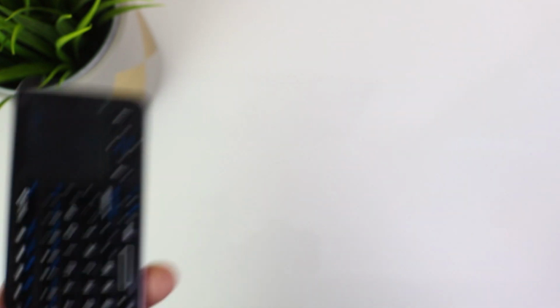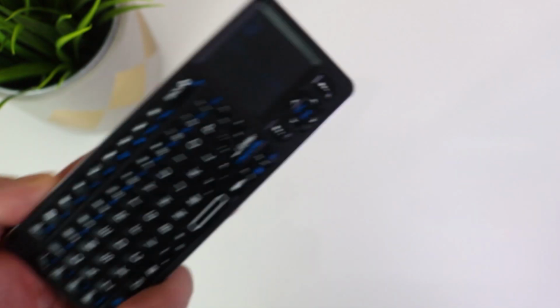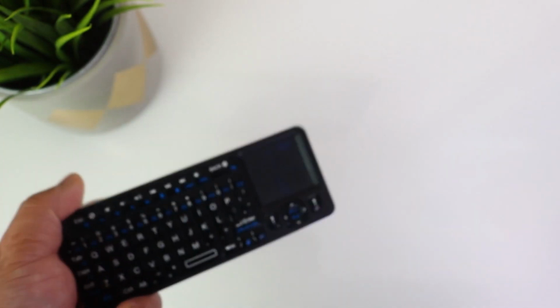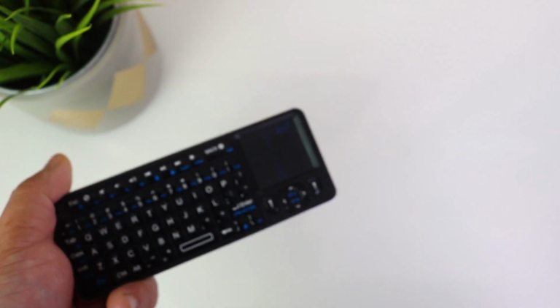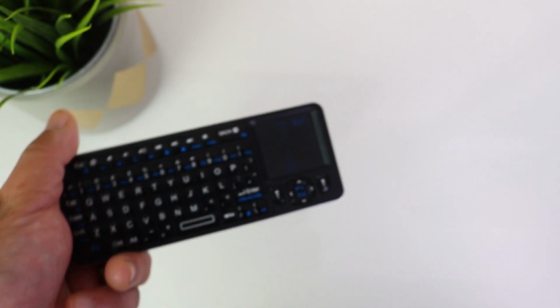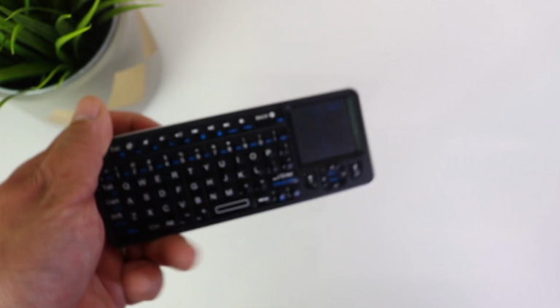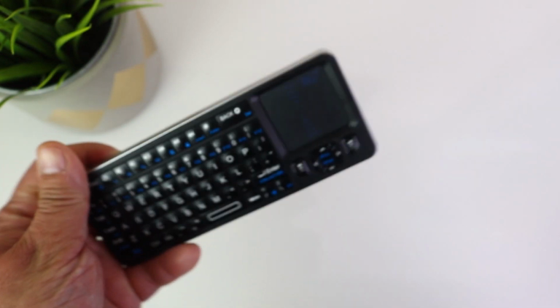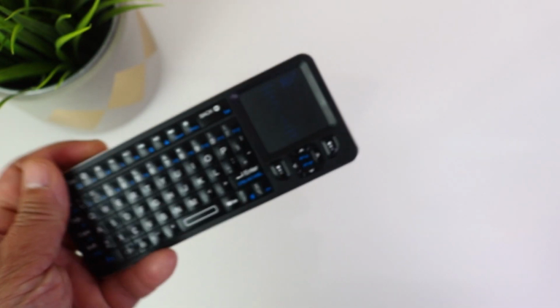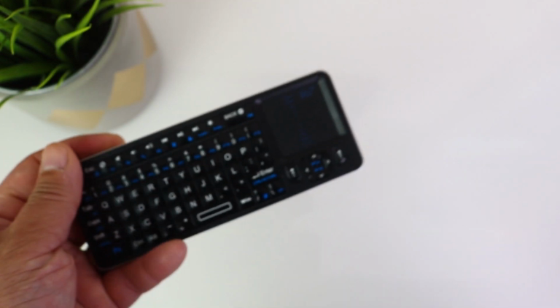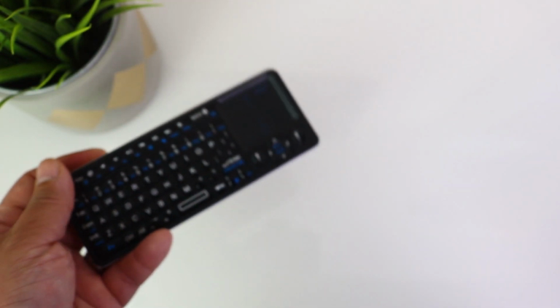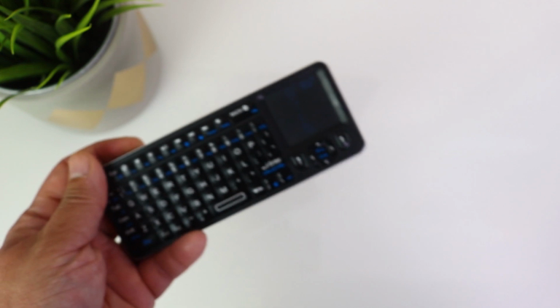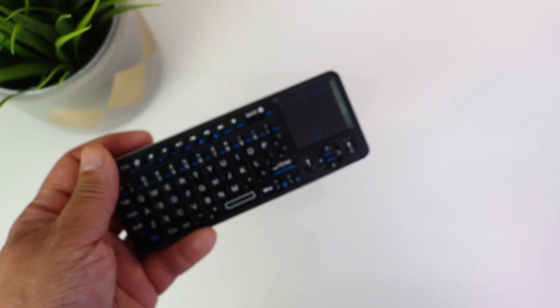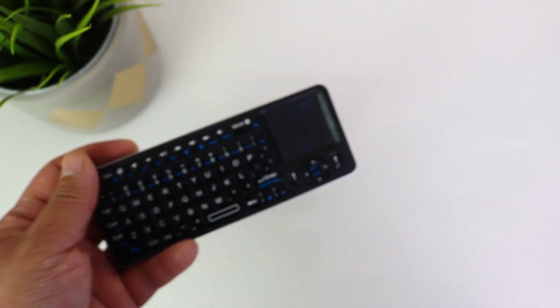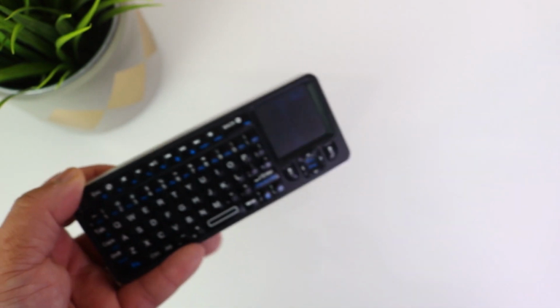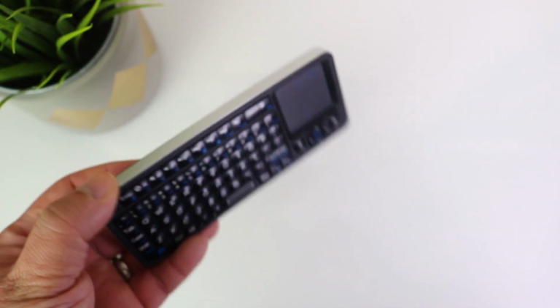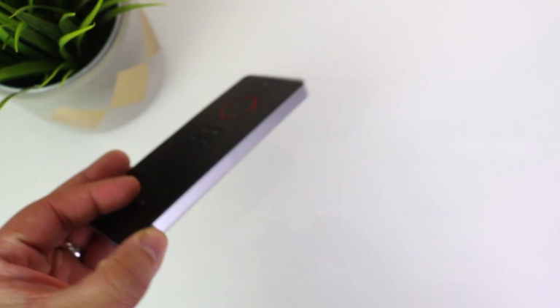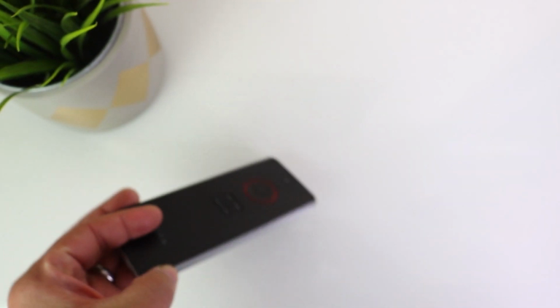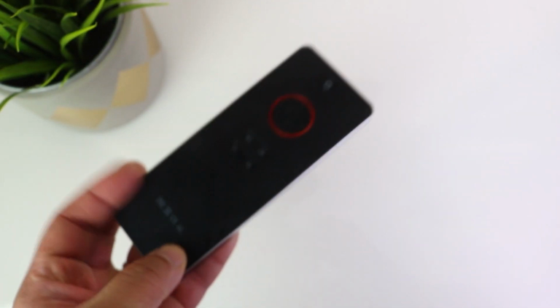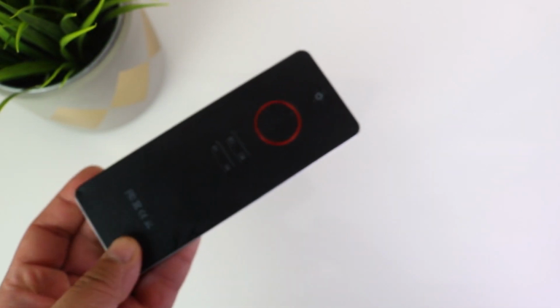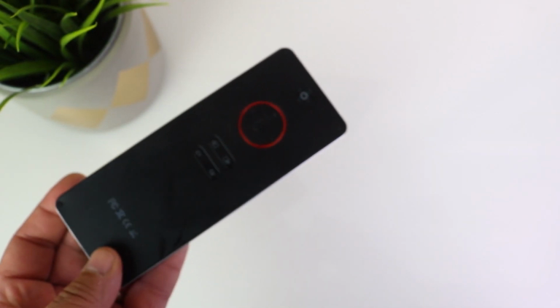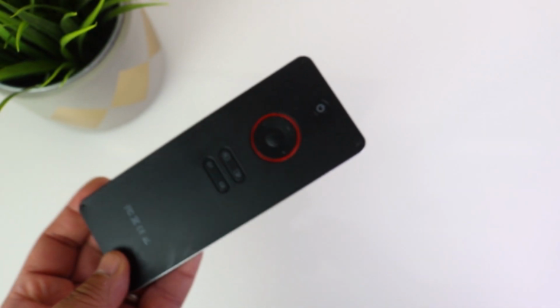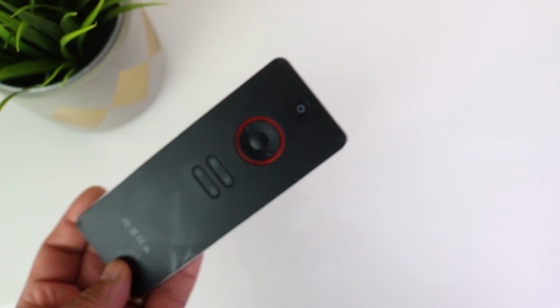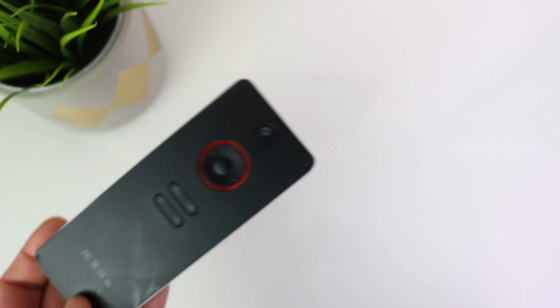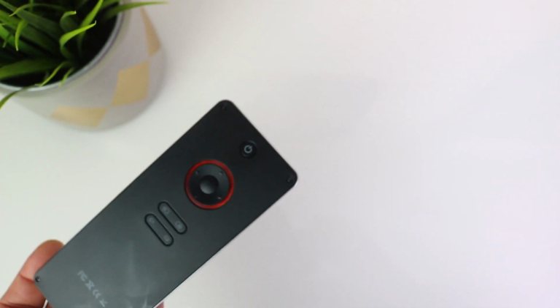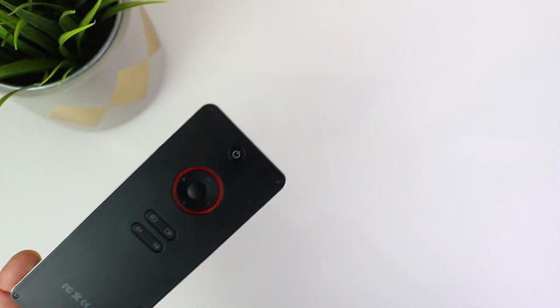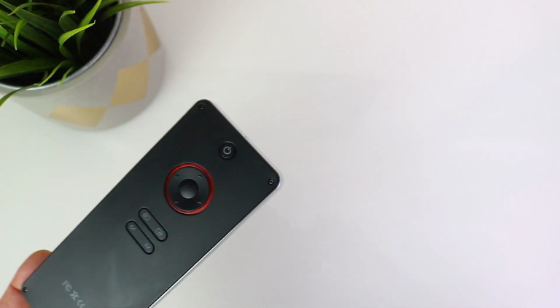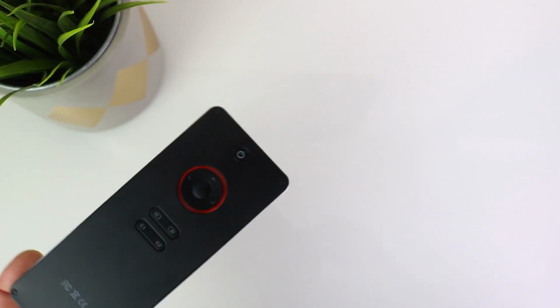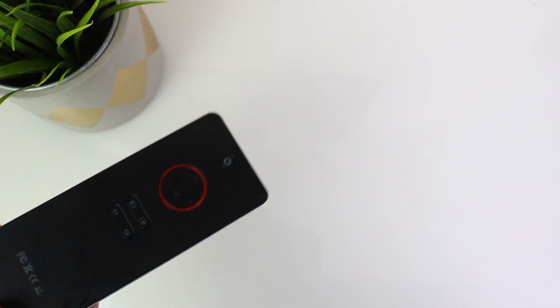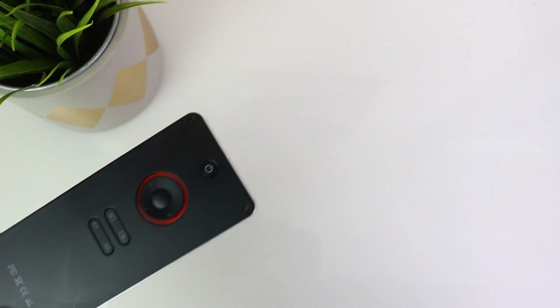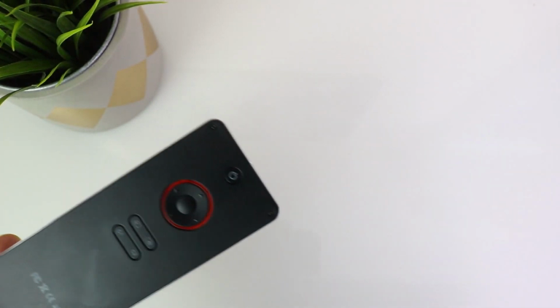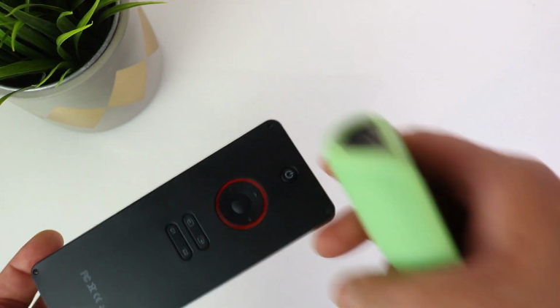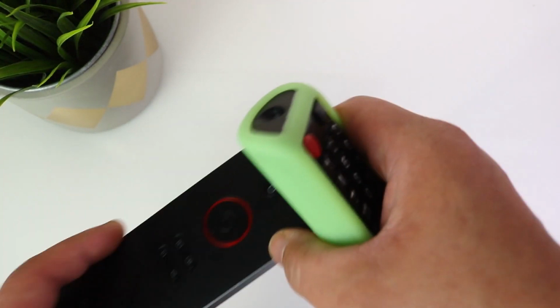So the REI i6 mini keyboard — you've got your wireless keyboard here, and then on the other side there are some buttons that you can program with your remote control. In this video I'm just going to show you how you do that. It's pretty straightforward.